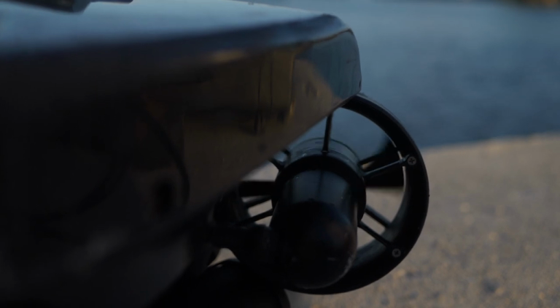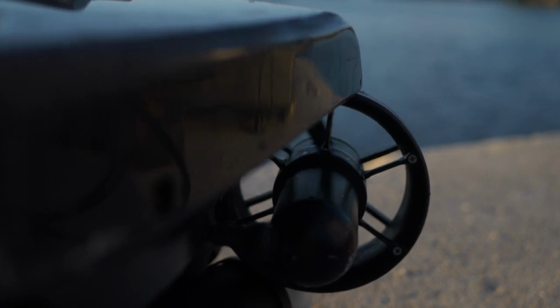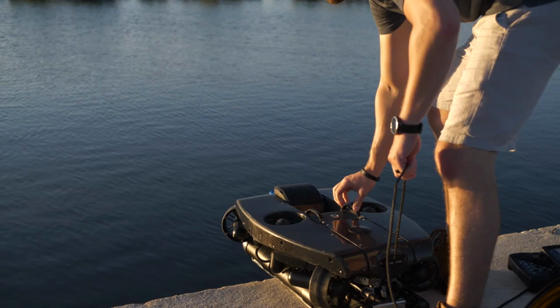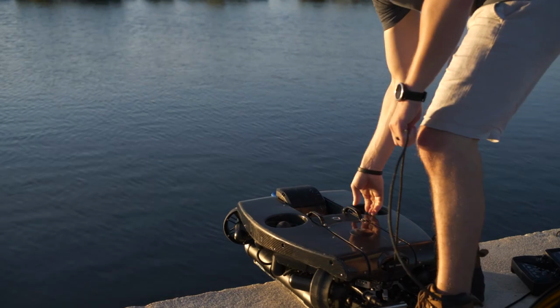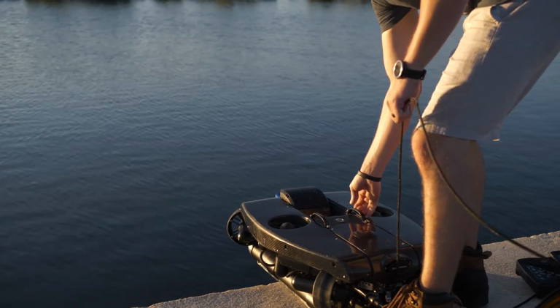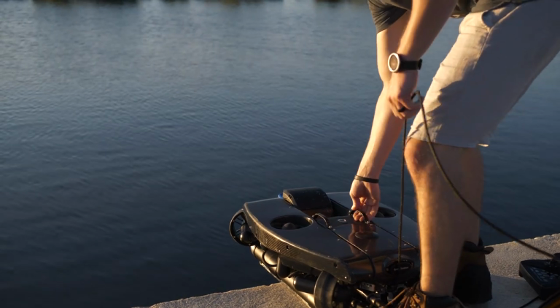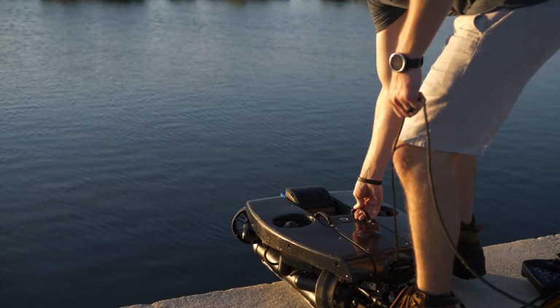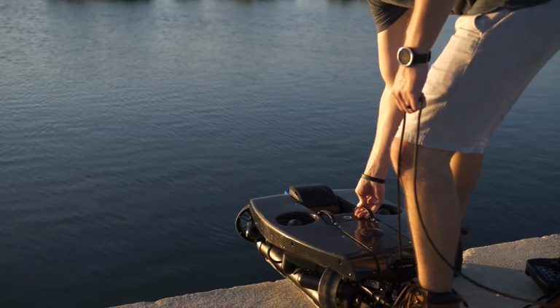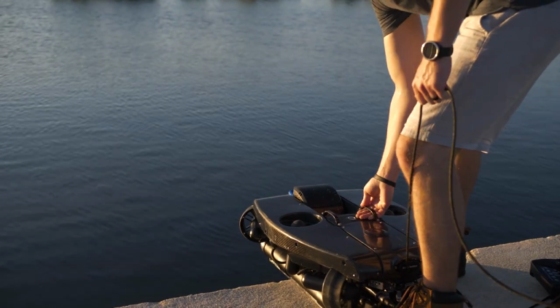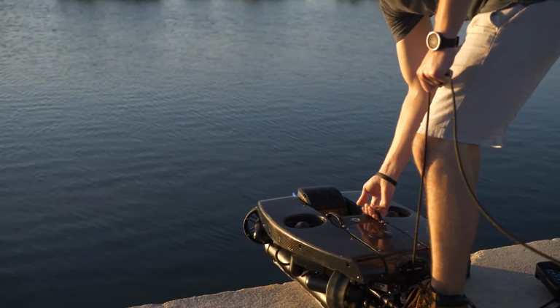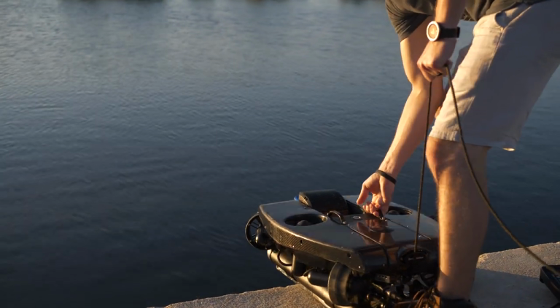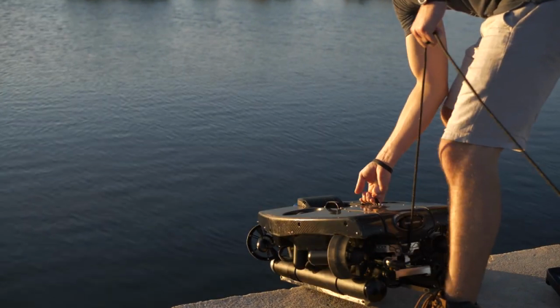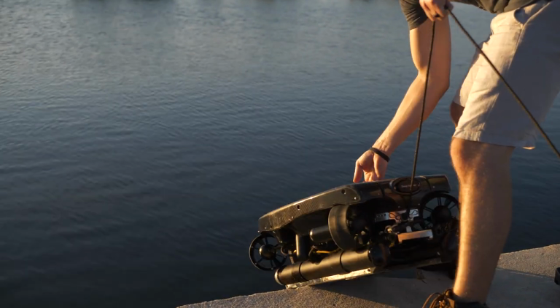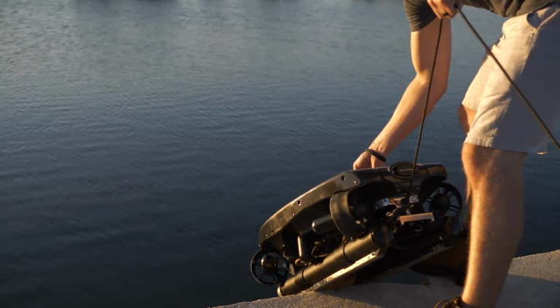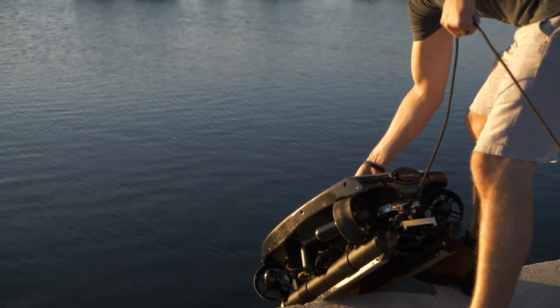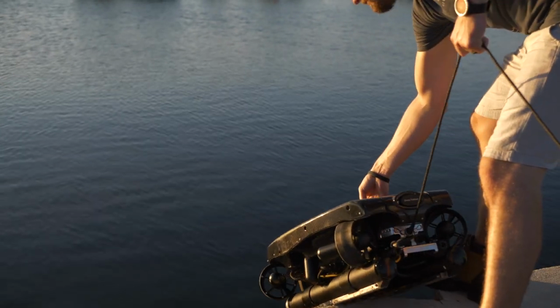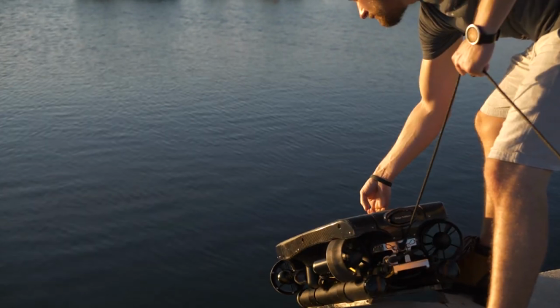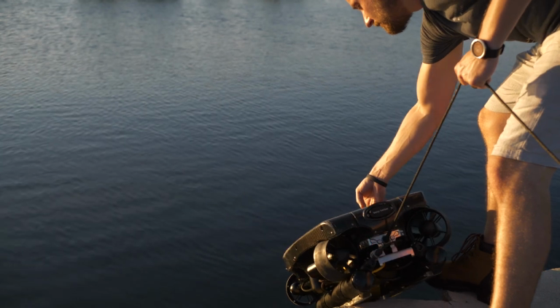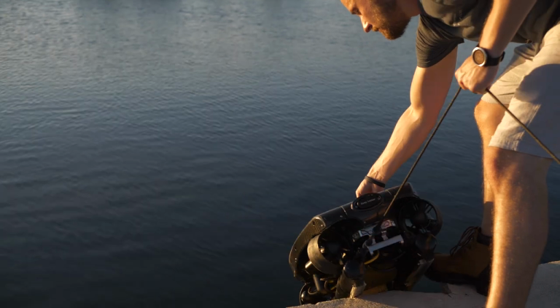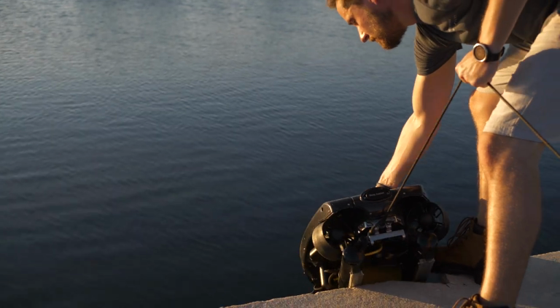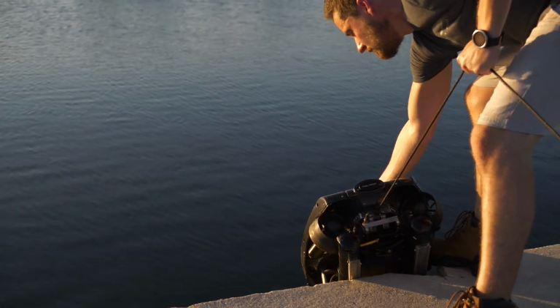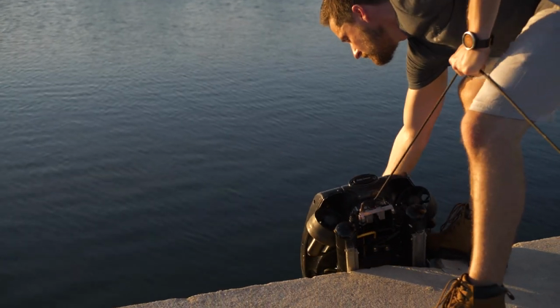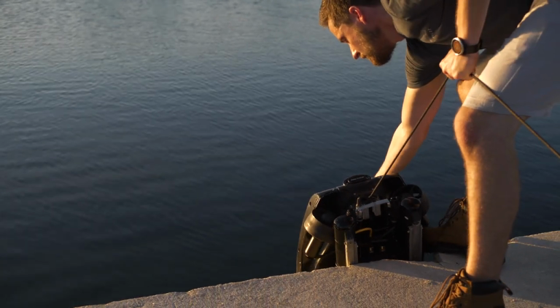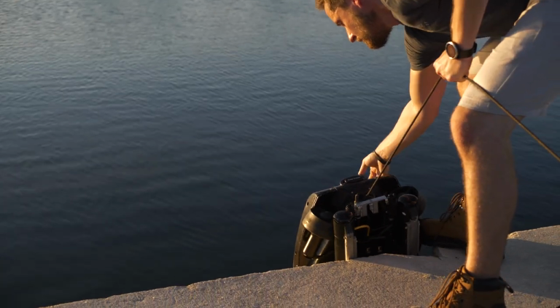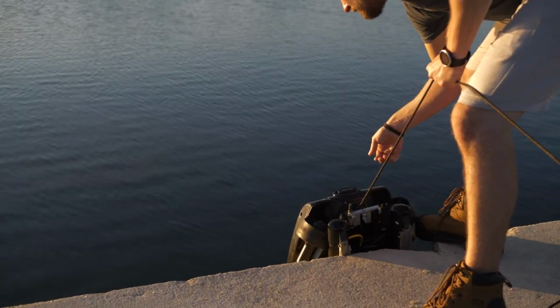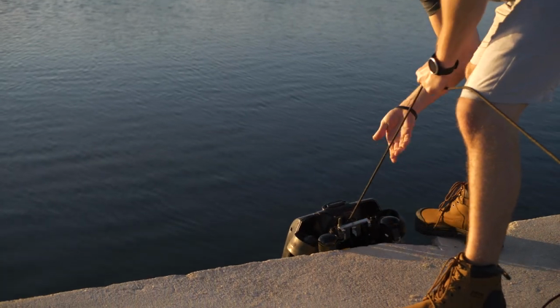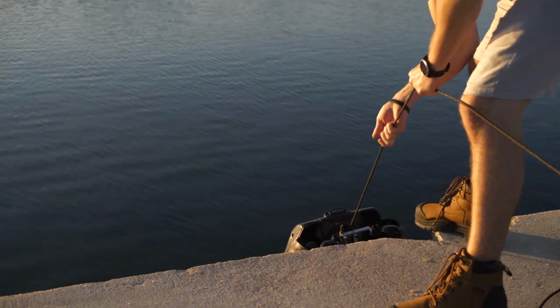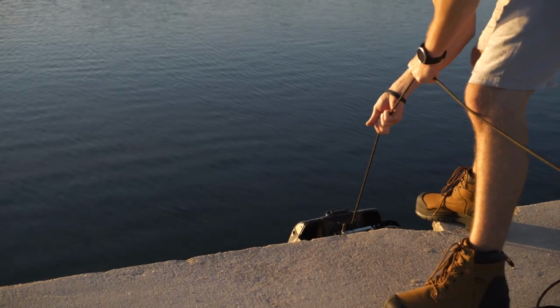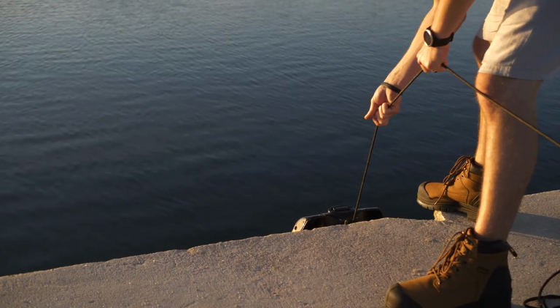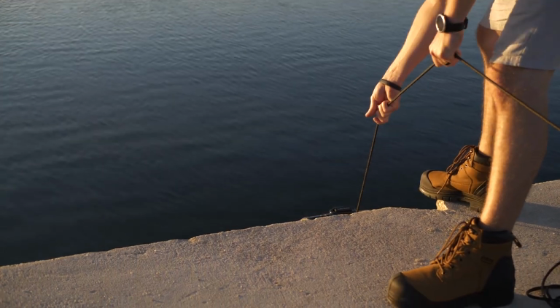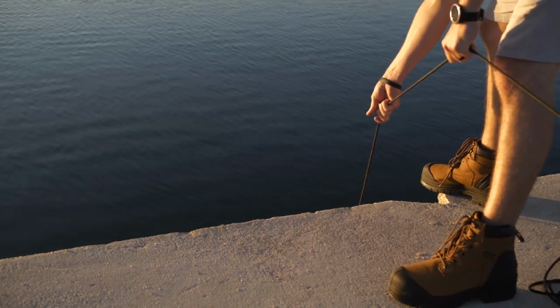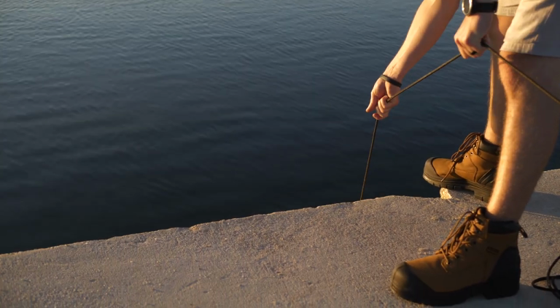Deploy the ROV, lowering it by the tether. The tether has a 90 kilo or 200 pound brake strength. Feel free to lift and lower the ROV by this method.